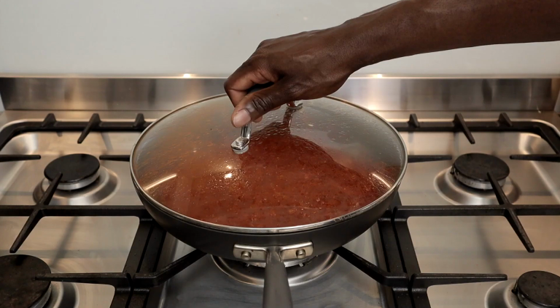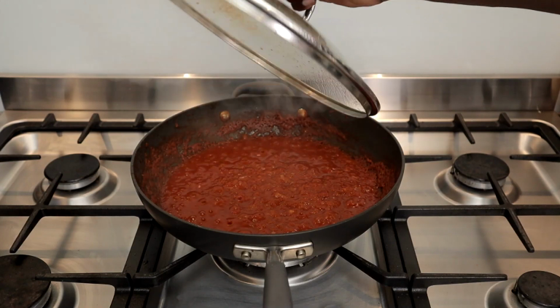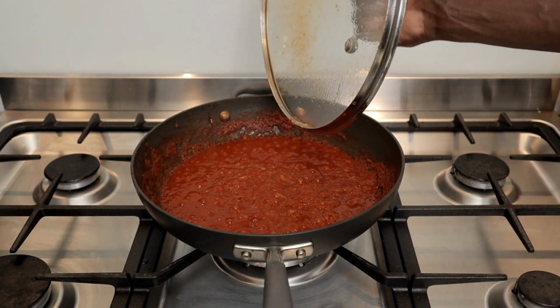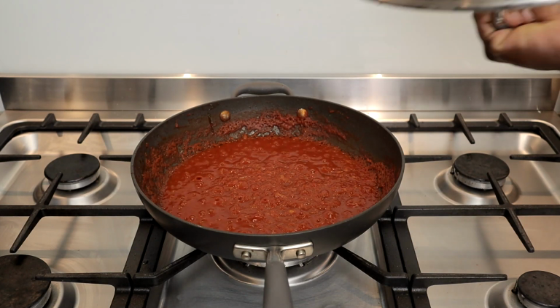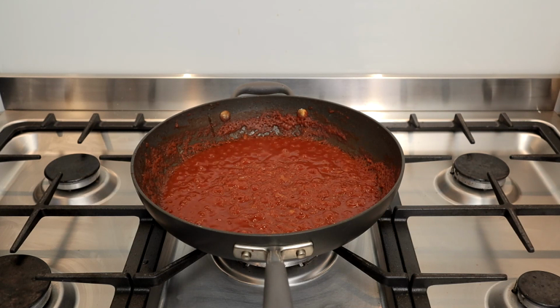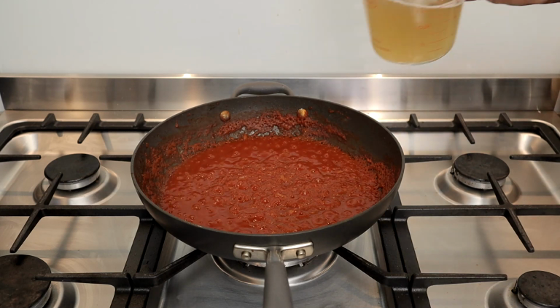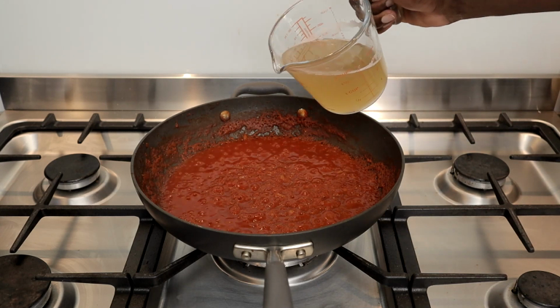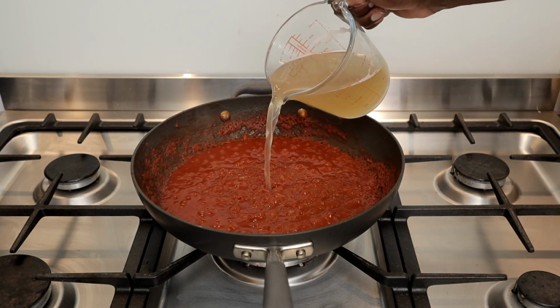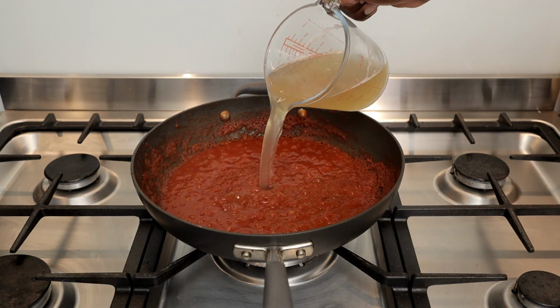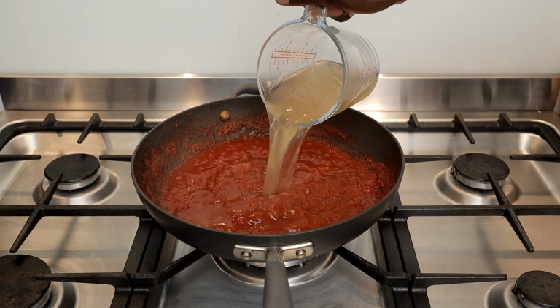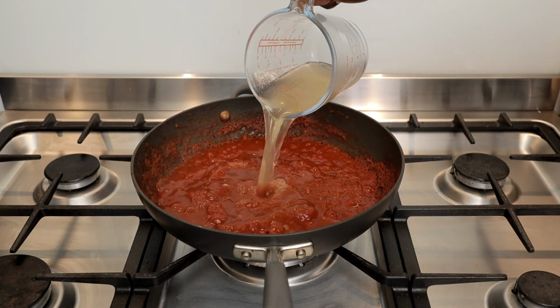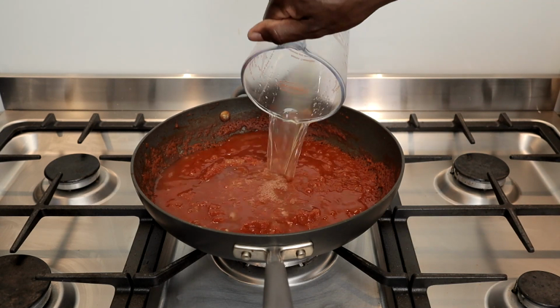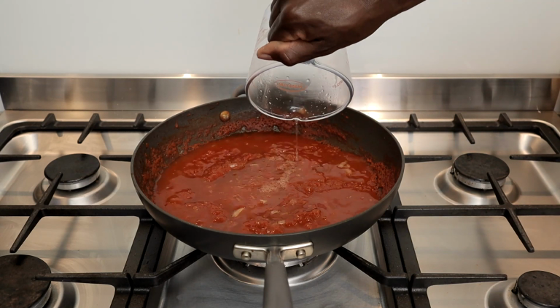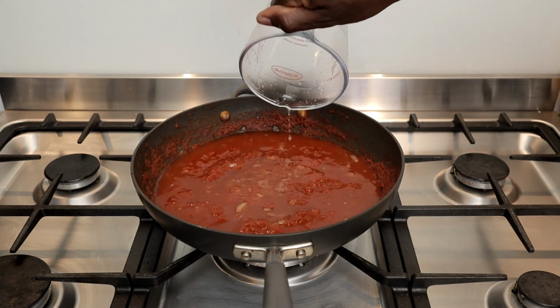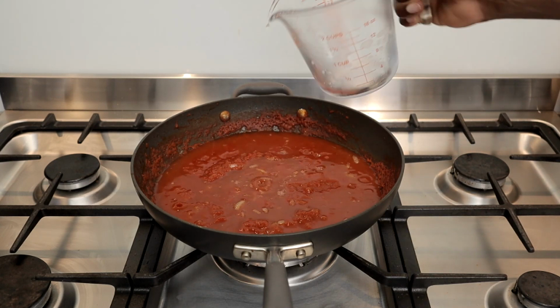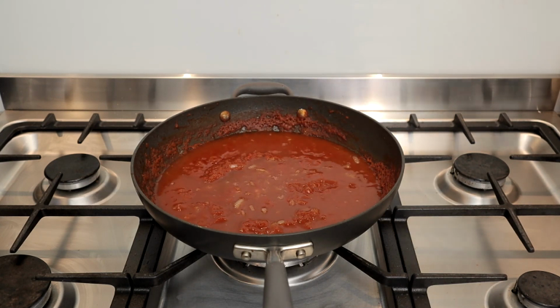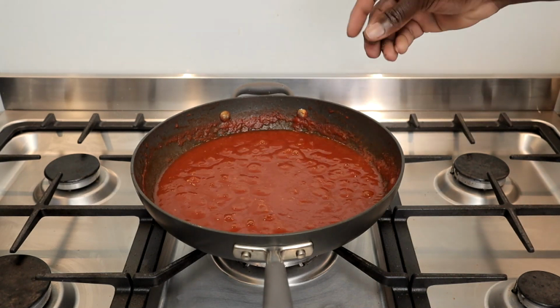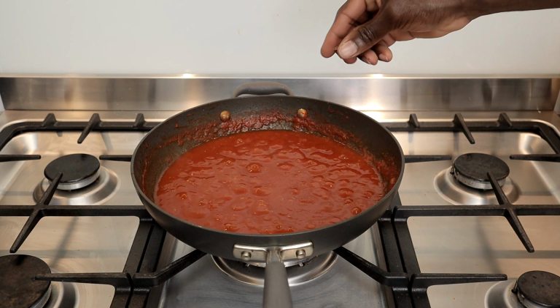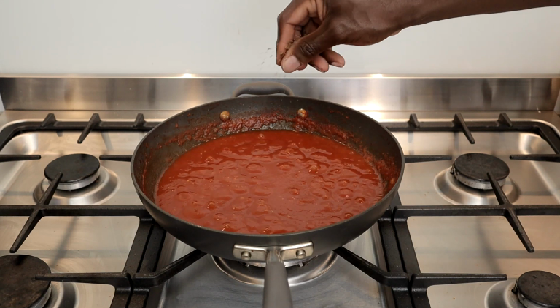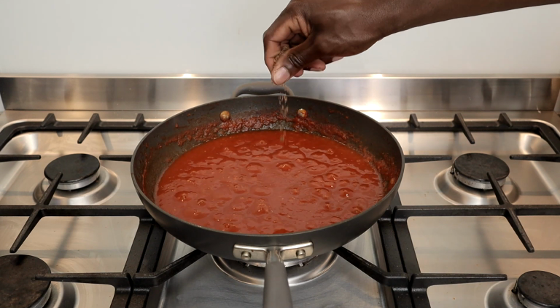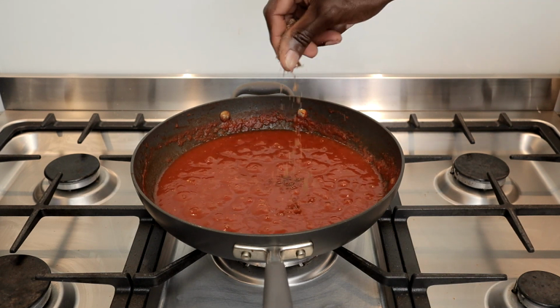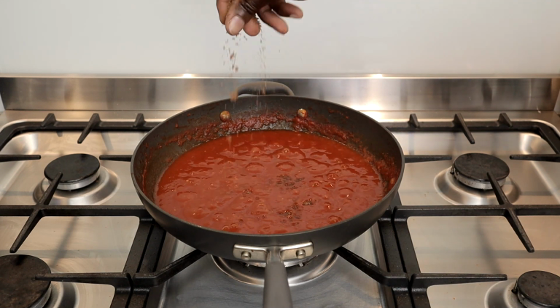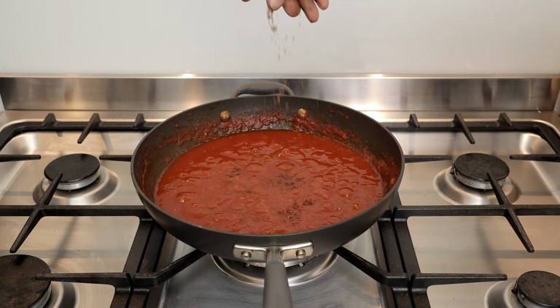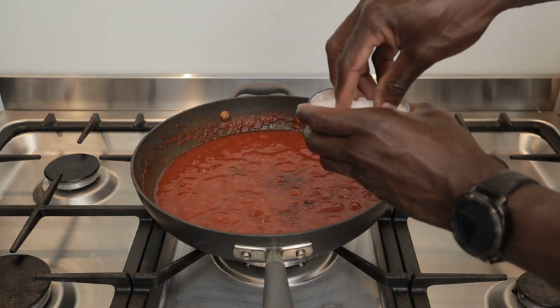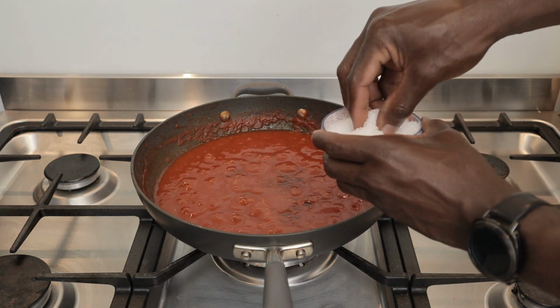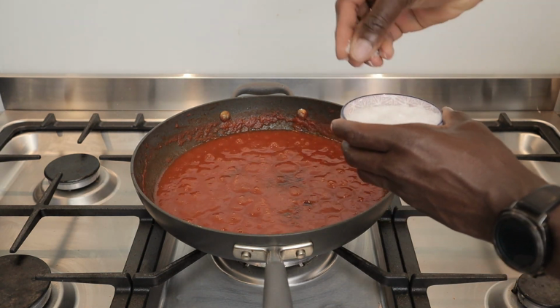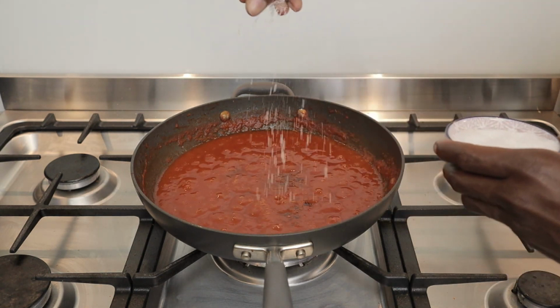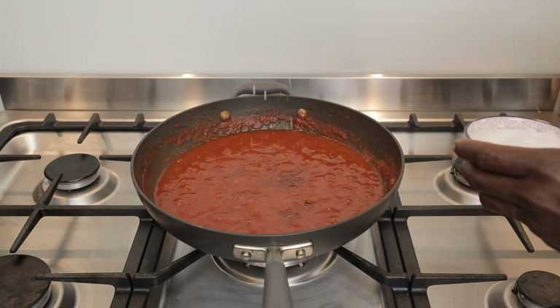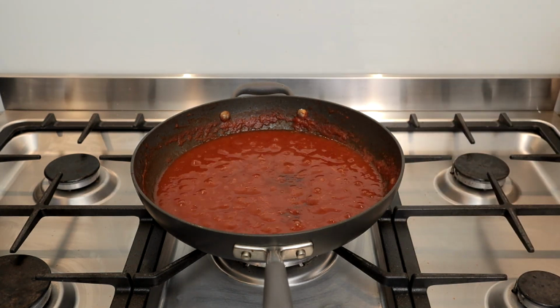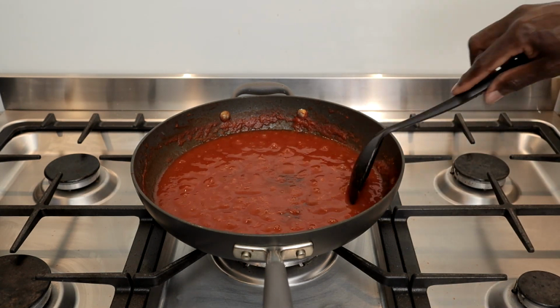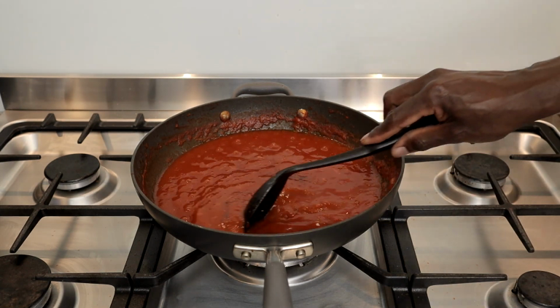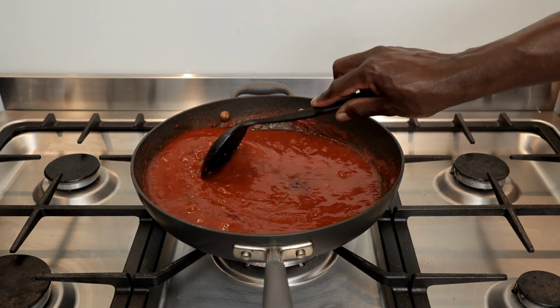Following this I'll add about a cup and a half of chicken stock. Feel free to use beef stock if you've got that. Then I'll add one bouillon or Maggi cube. Add salt to taste. Stir and combine.